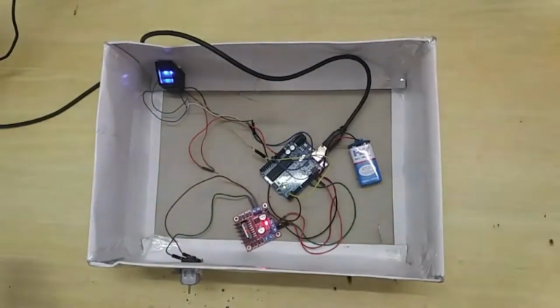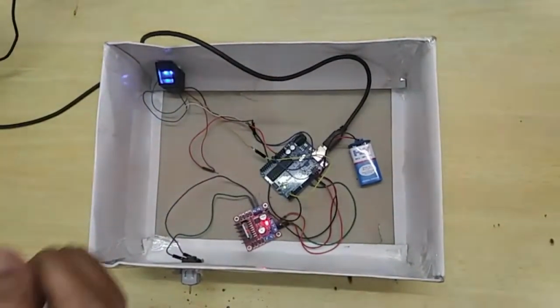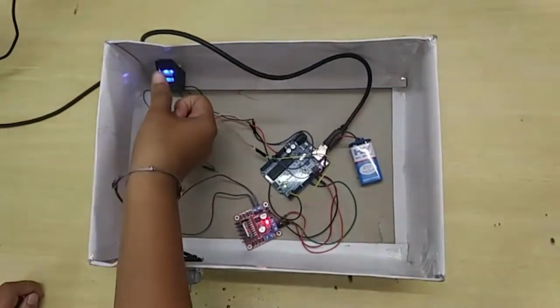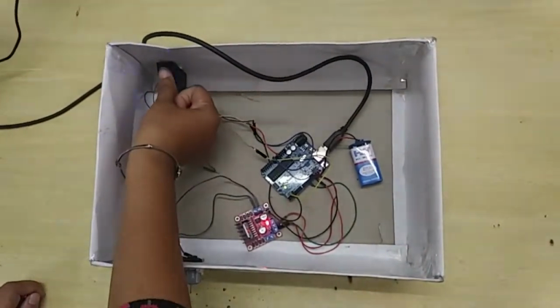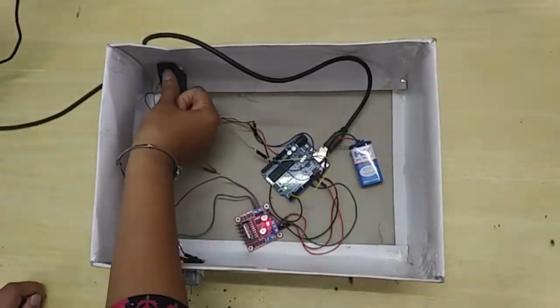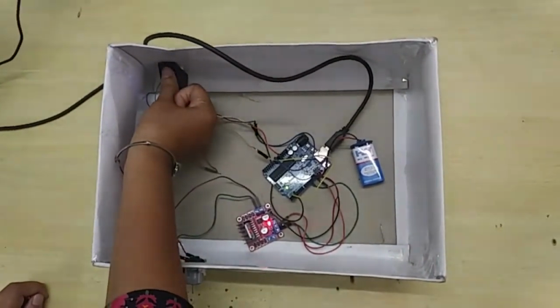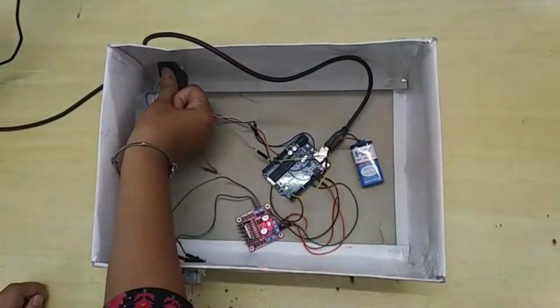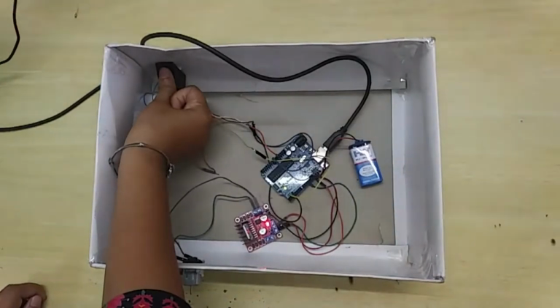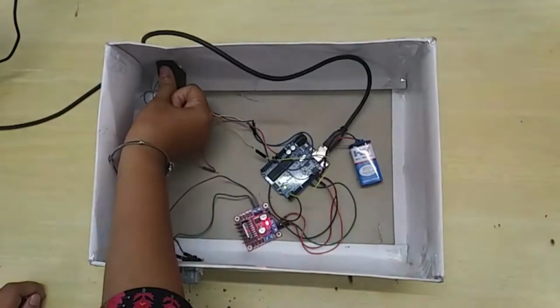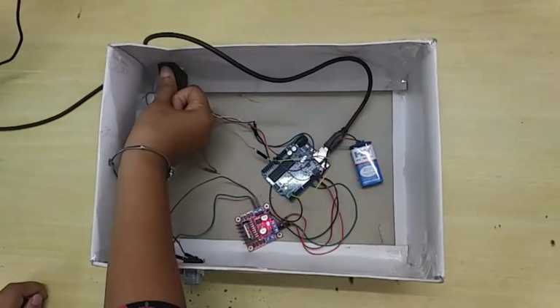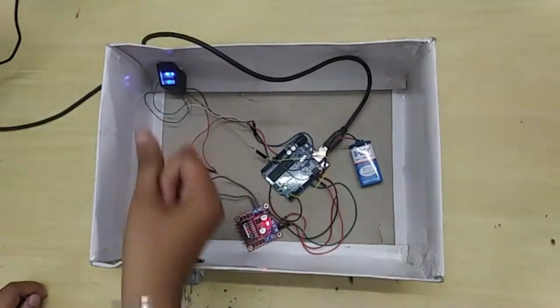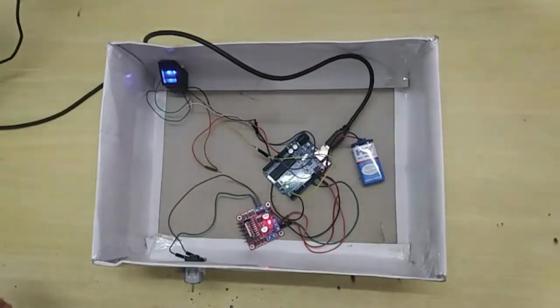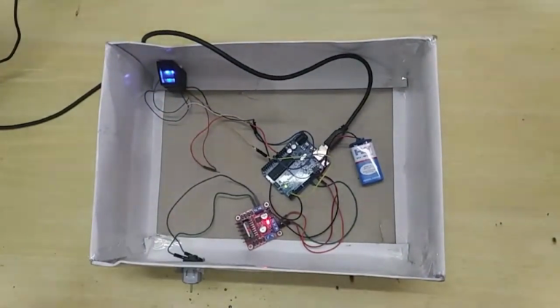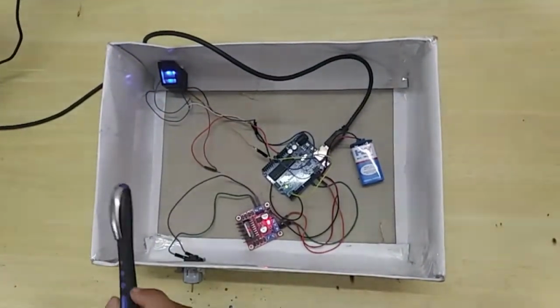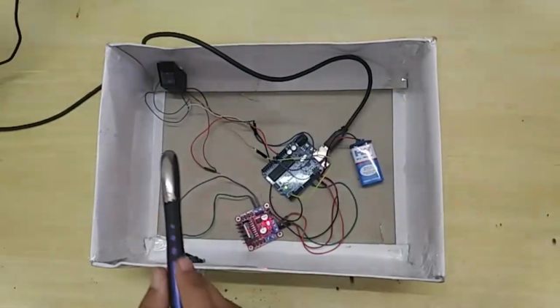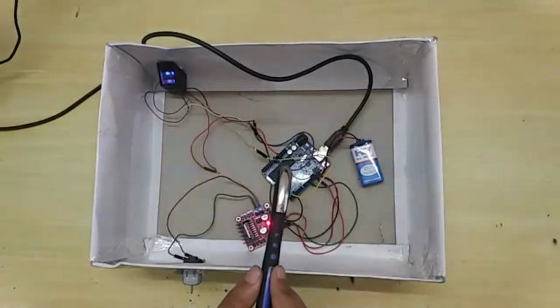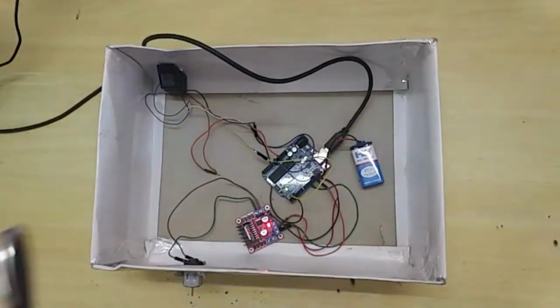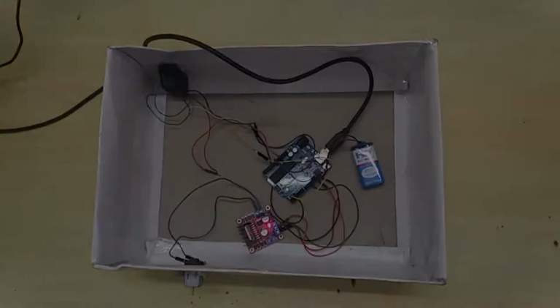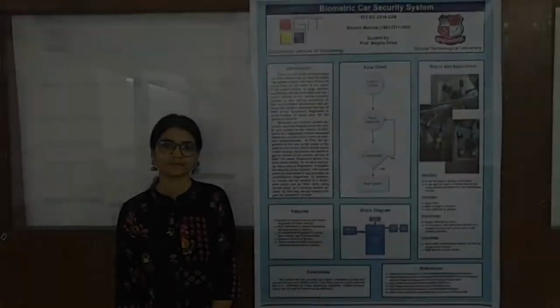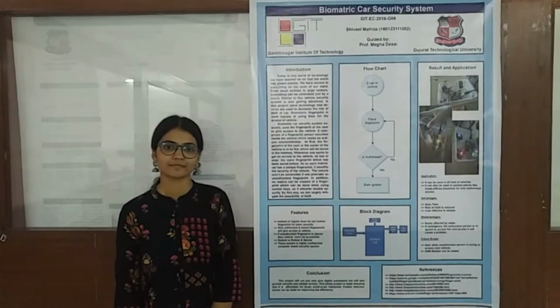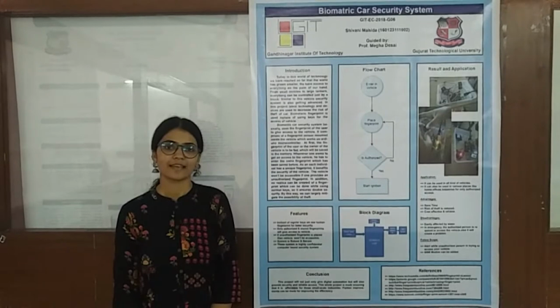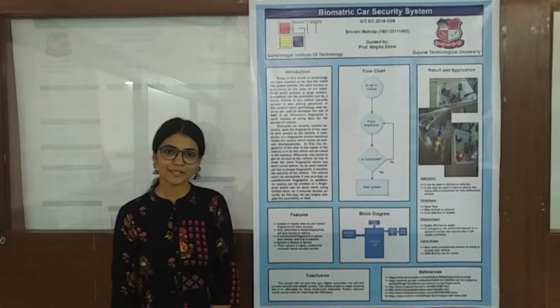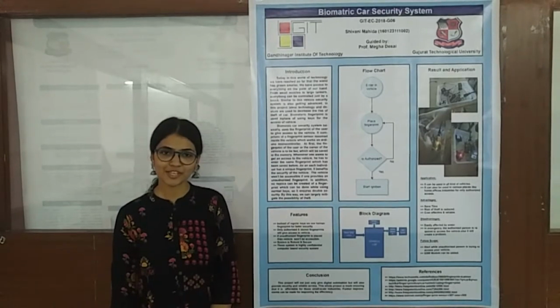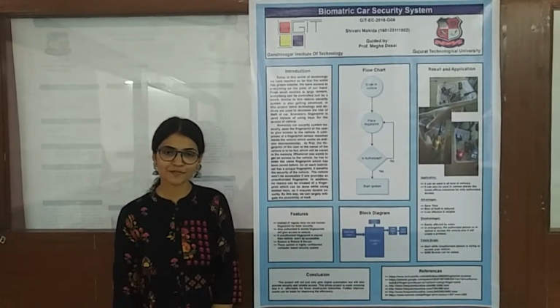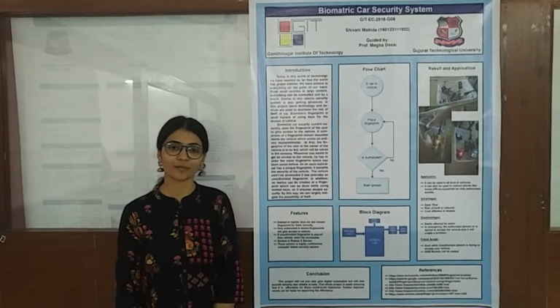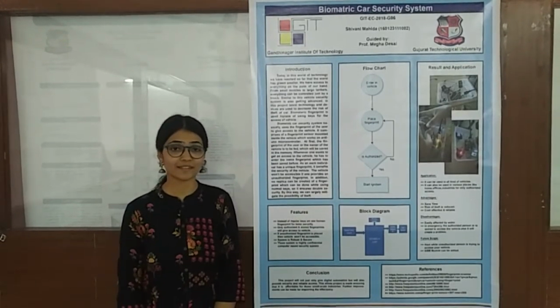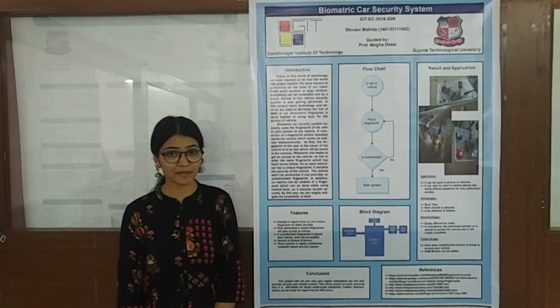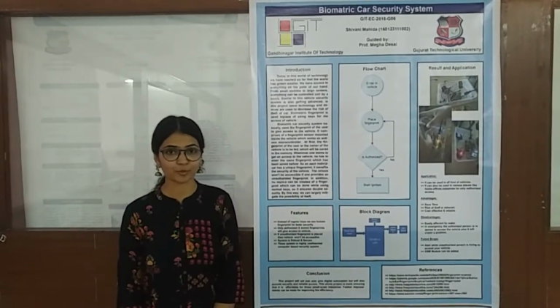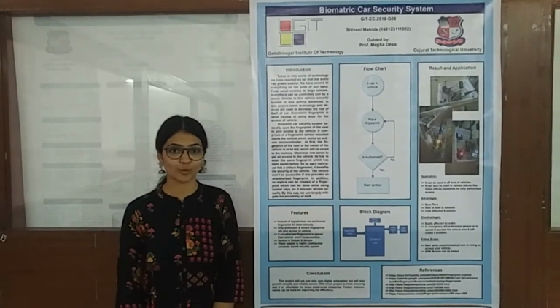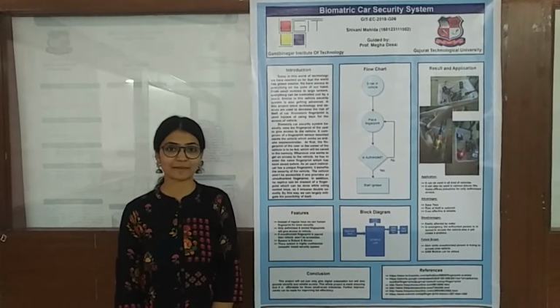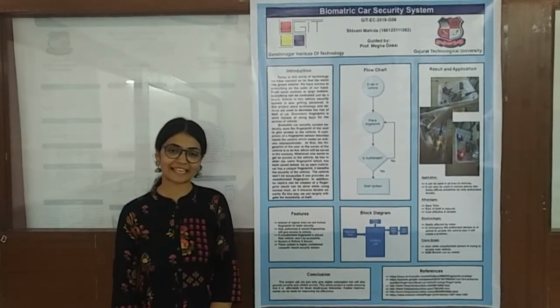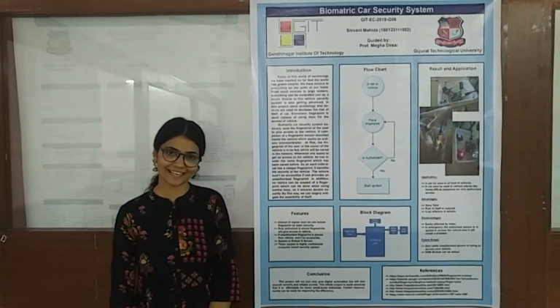But if the wrong fingerprint is placed, the motor will not run and the car will not get access. Thanks to GIT for giving me this platform to showcase my skill and talent.